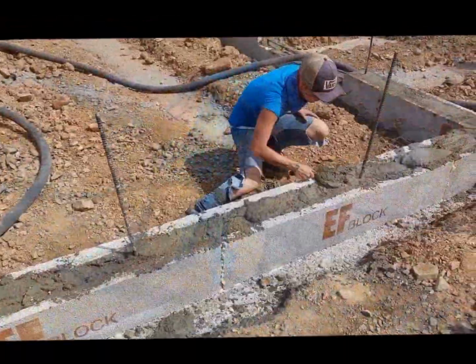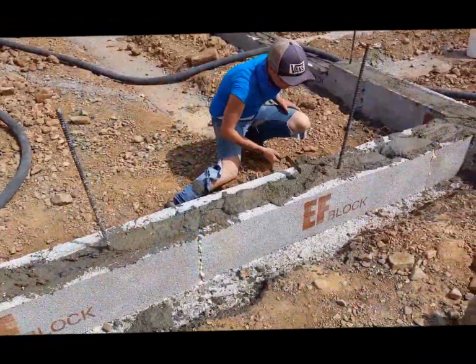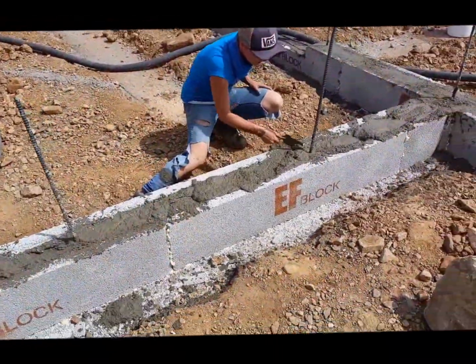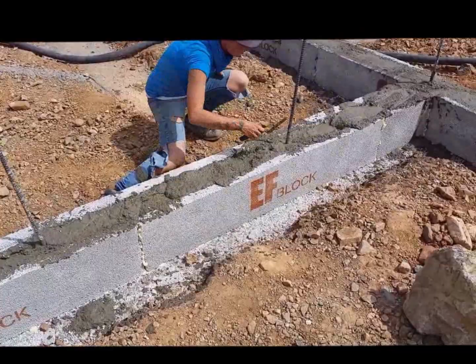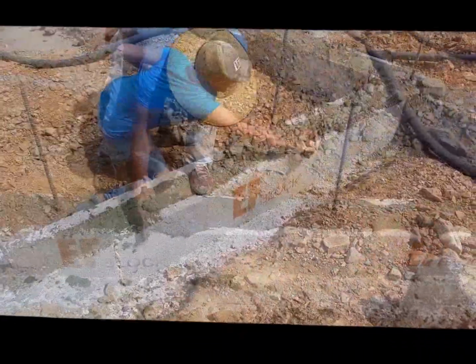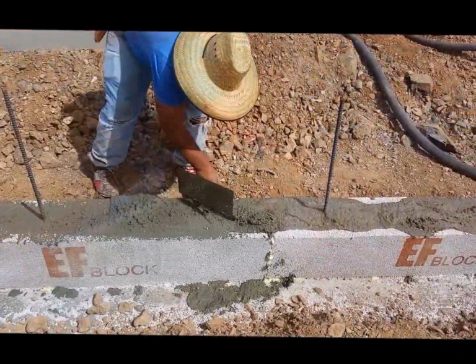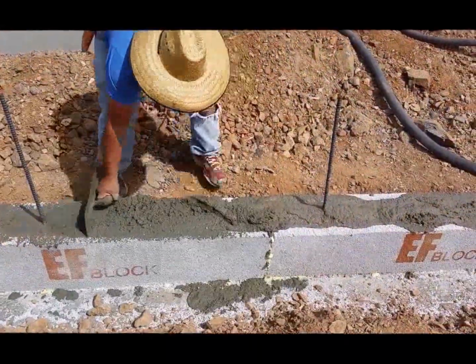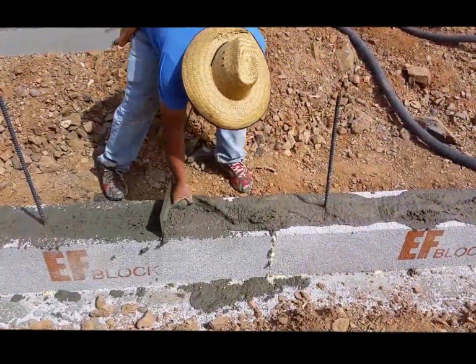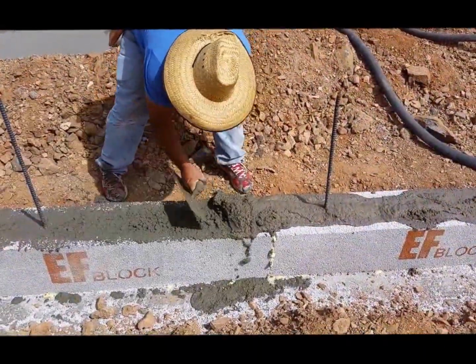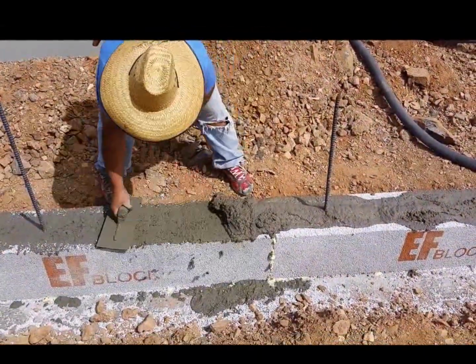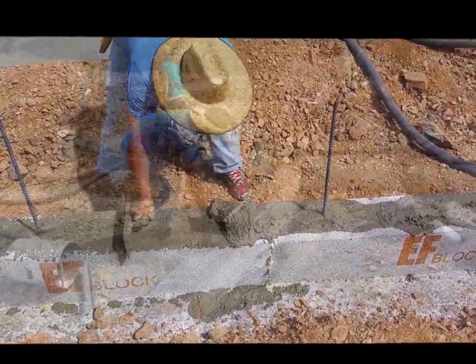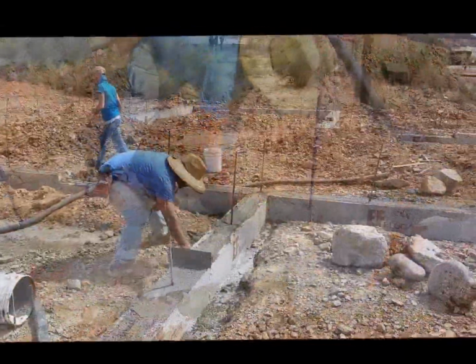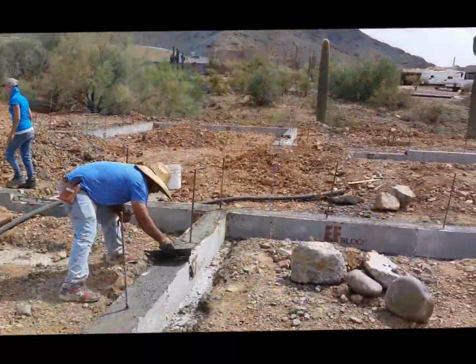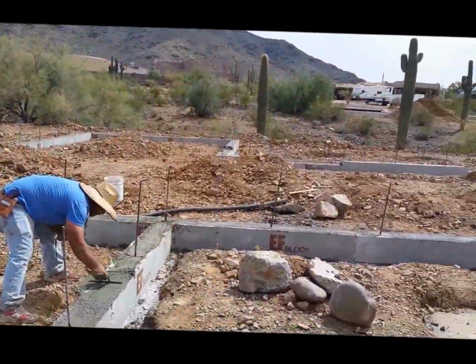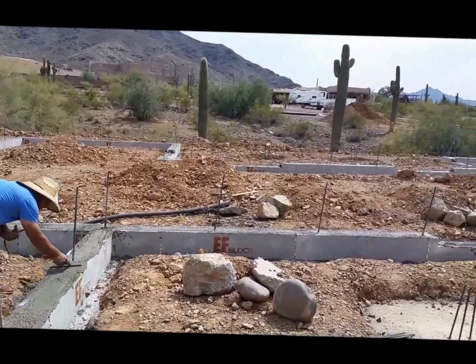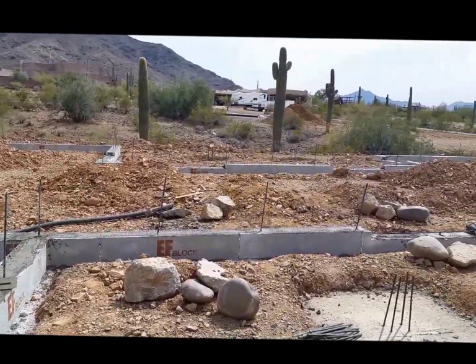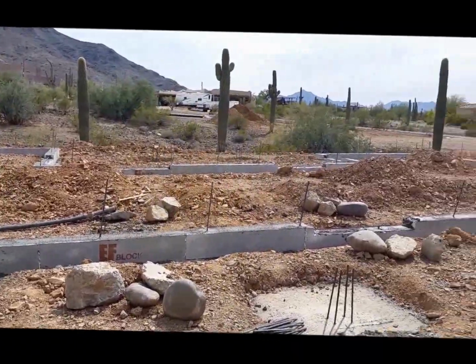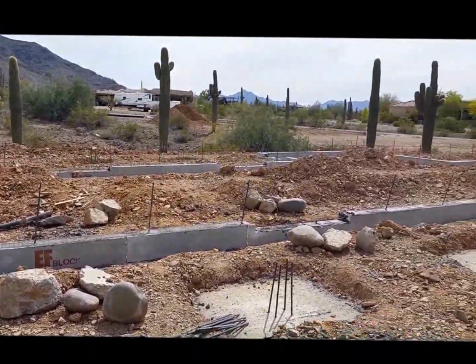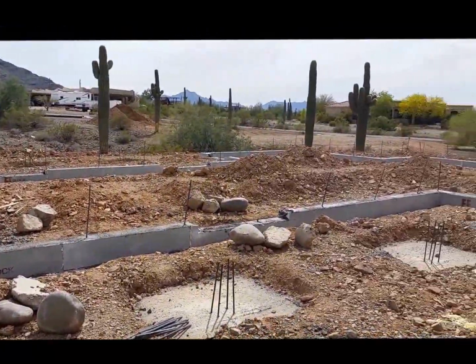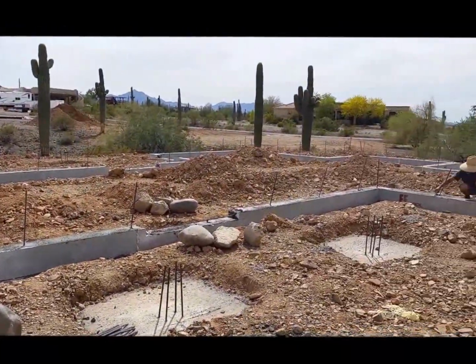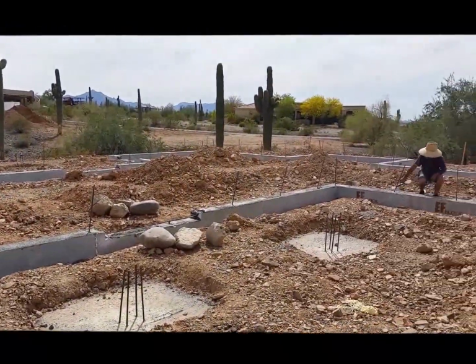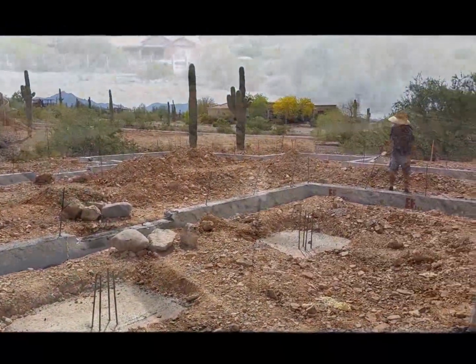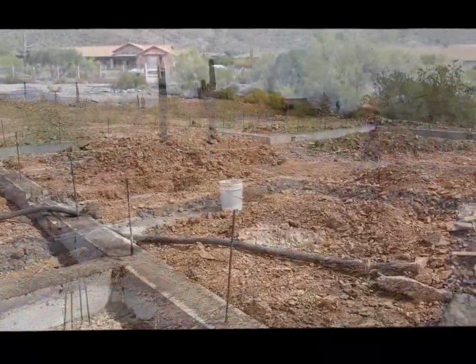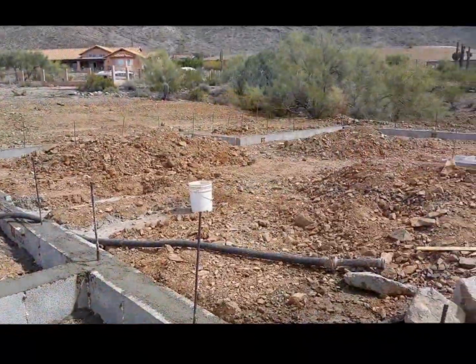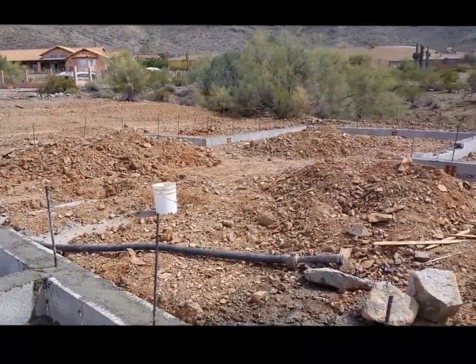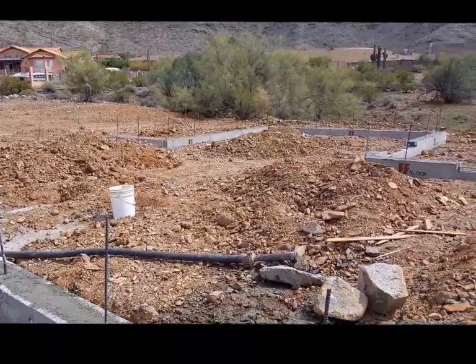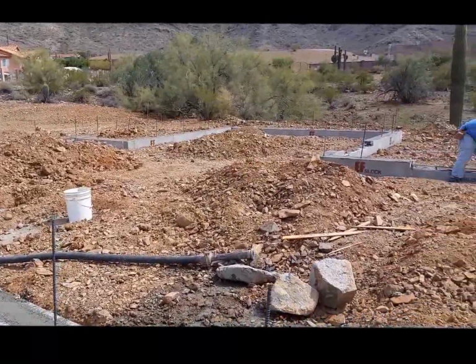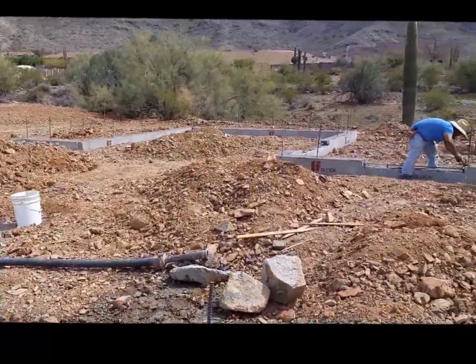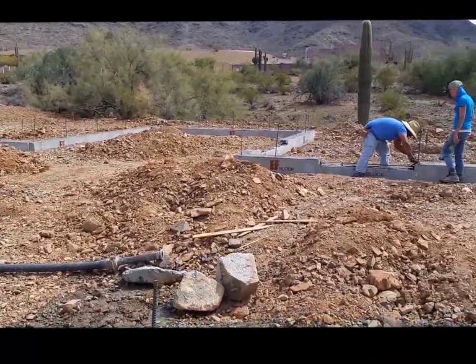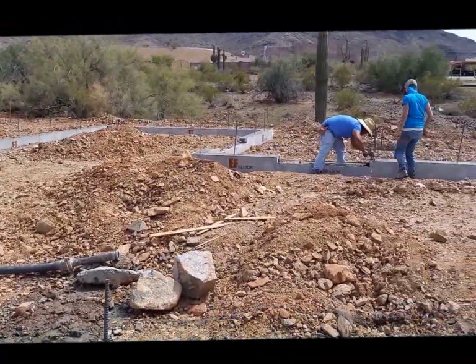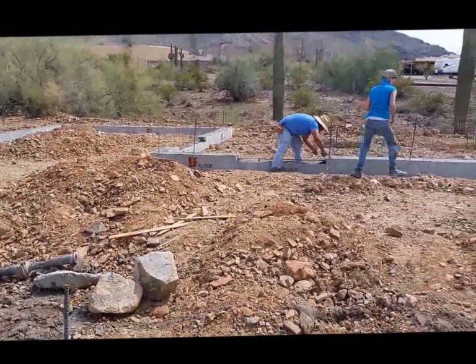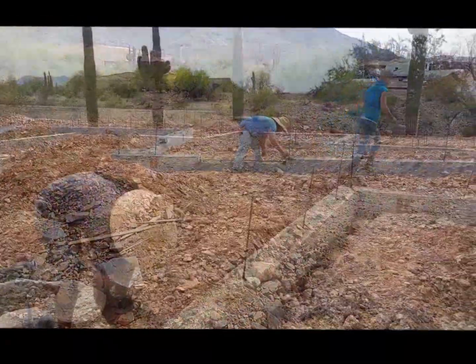You just come back and screen it off. You can see it's all poured now. There's Alan over there dressing it up. It took them about 25 minutes to pour this — that's good.